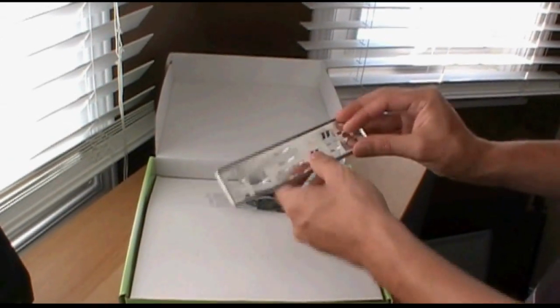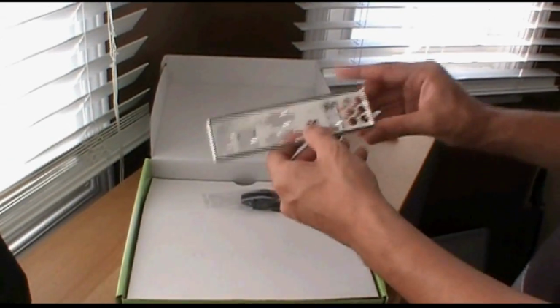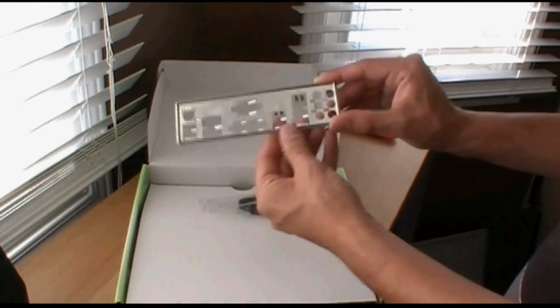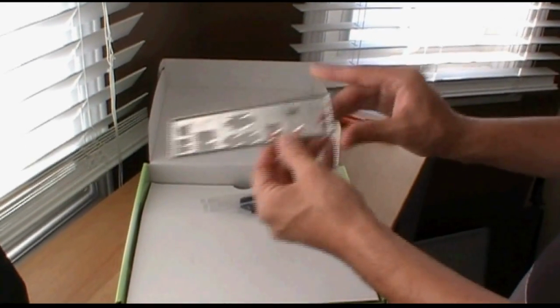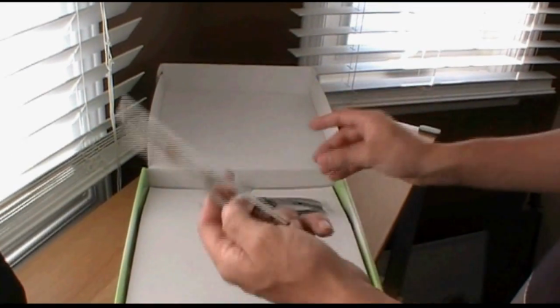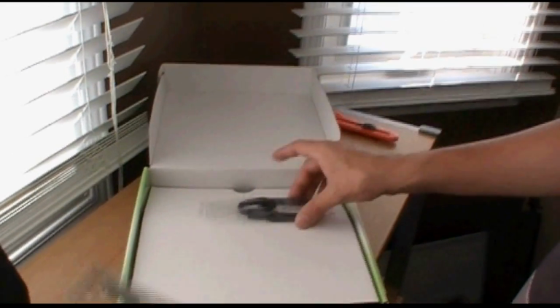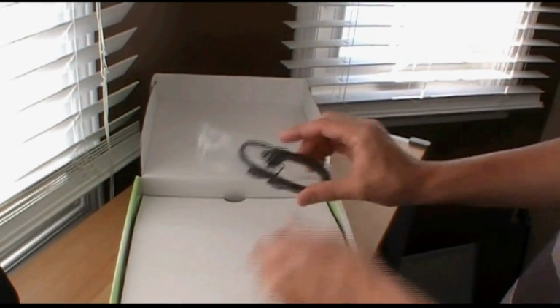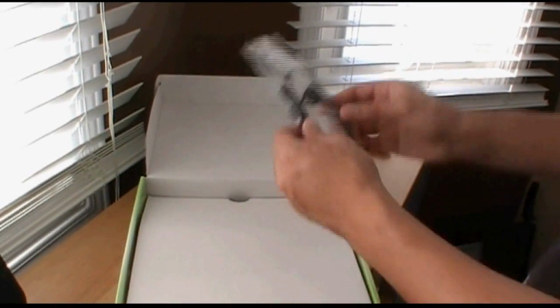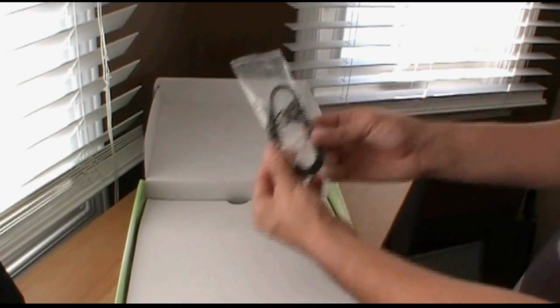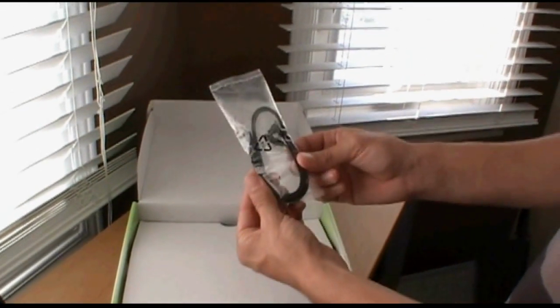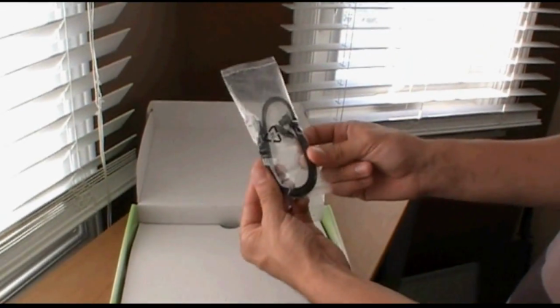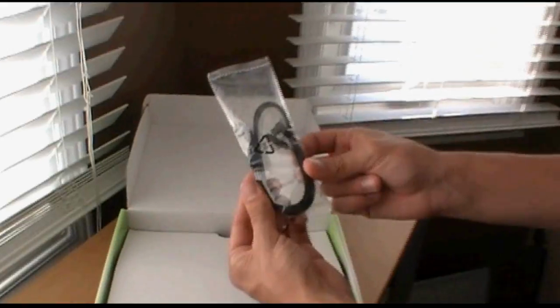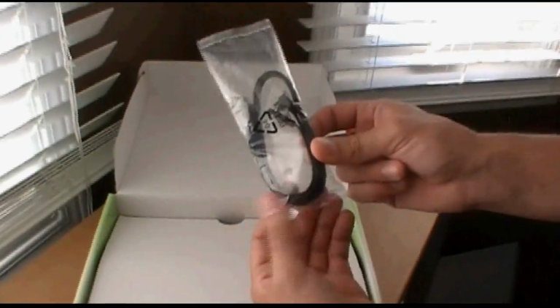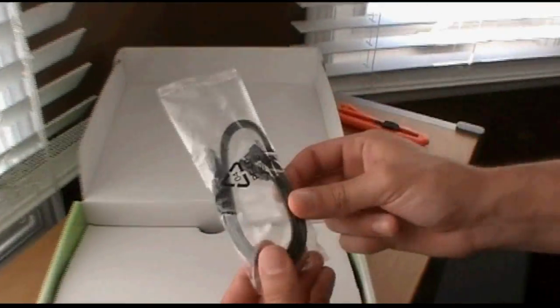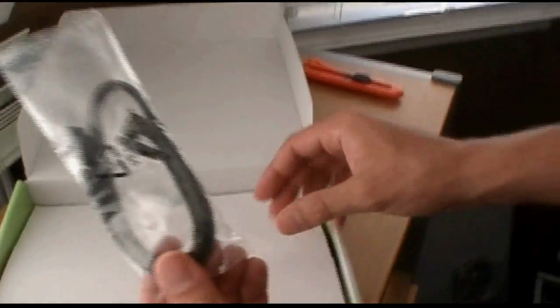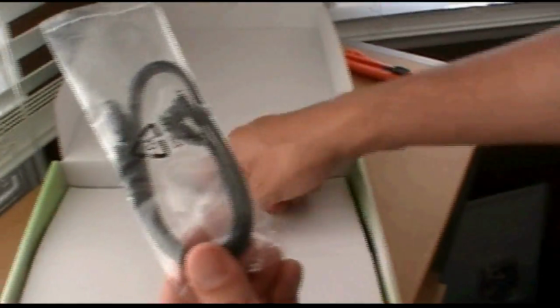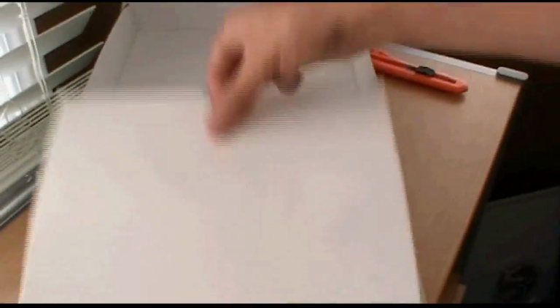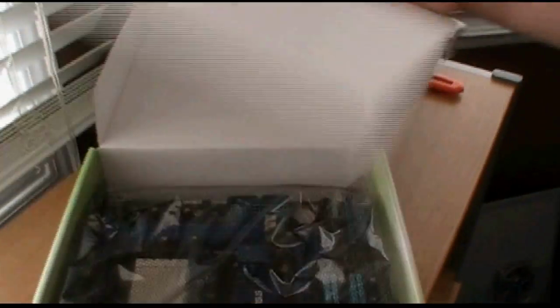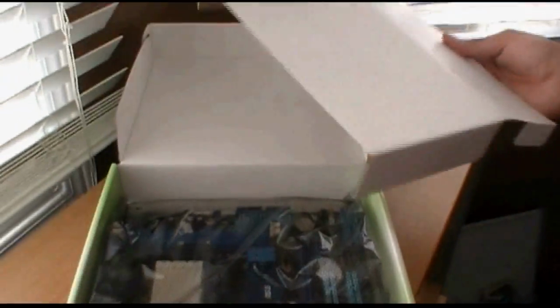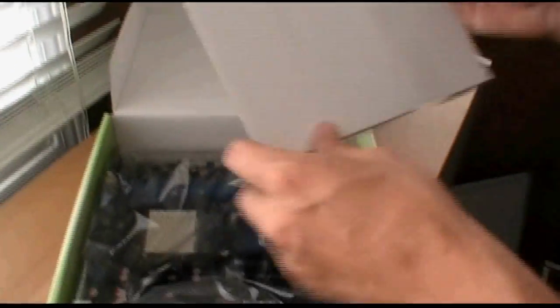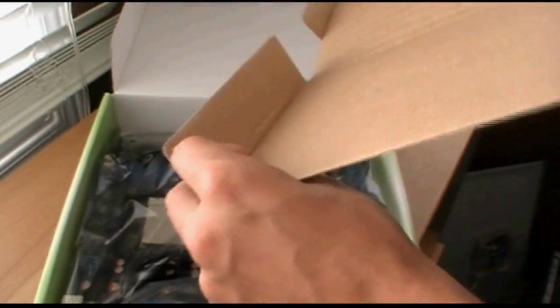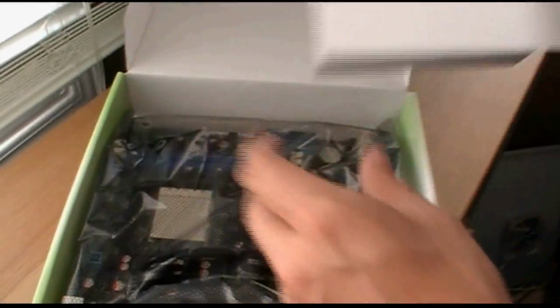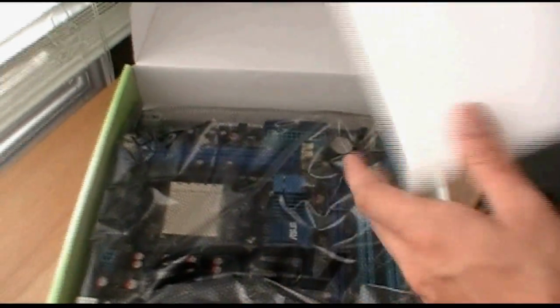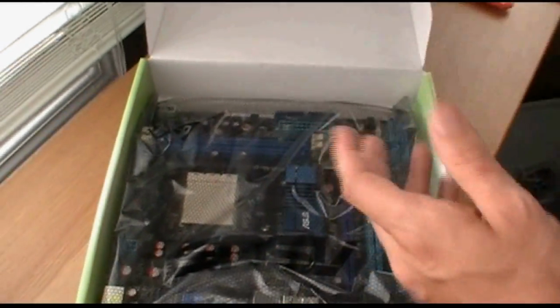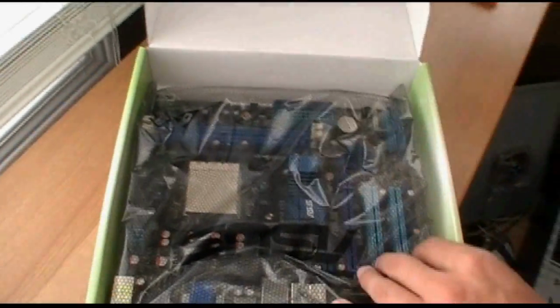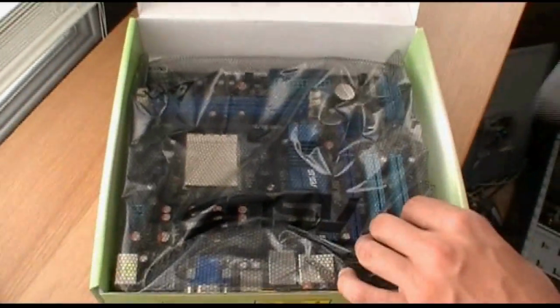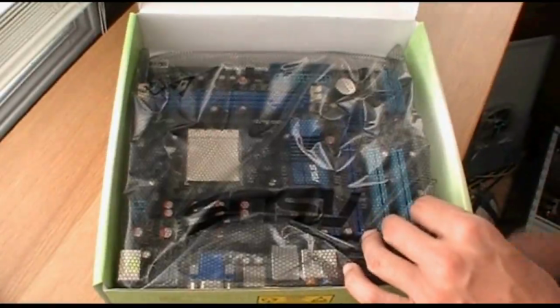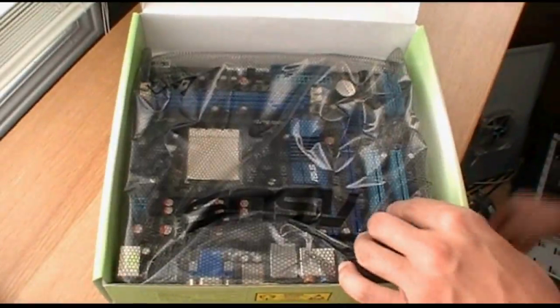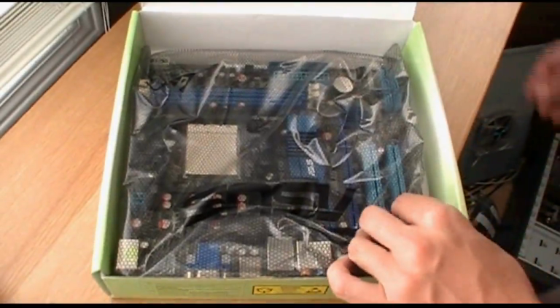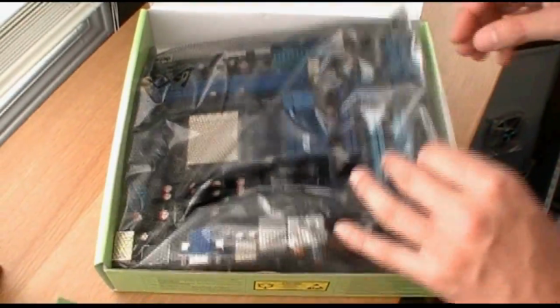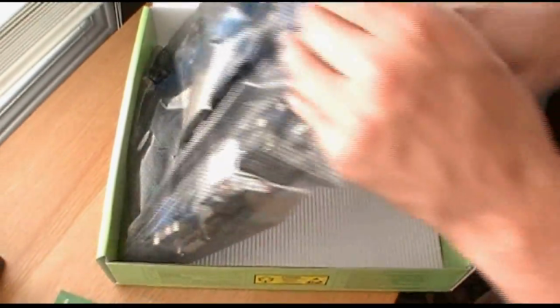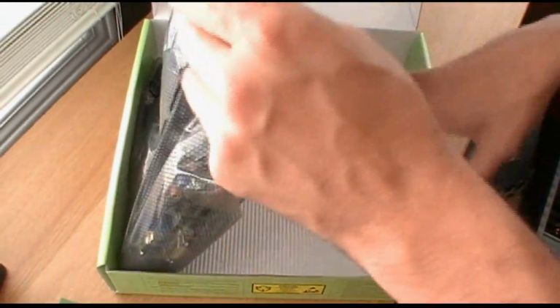You got your back I/O shield plate — just a basic one. Two black serial ATA ports, which I like to see. I like black serial ATA ports. Not much plastic in here.